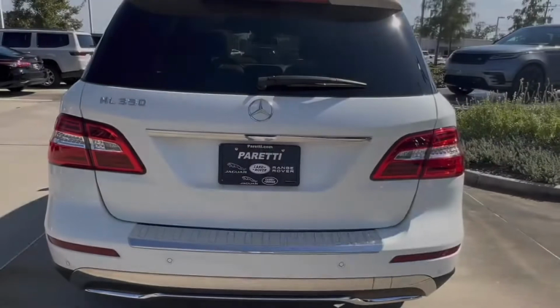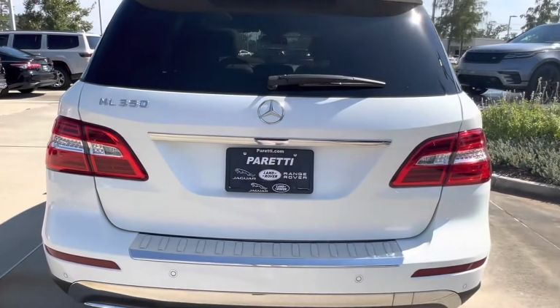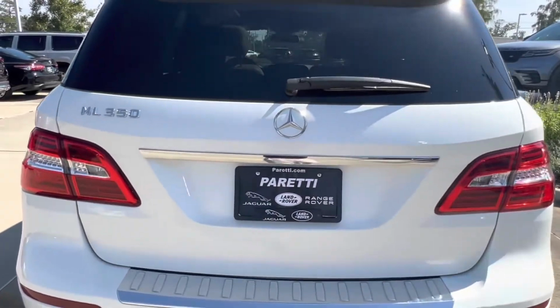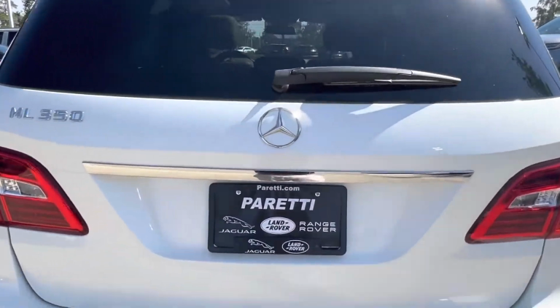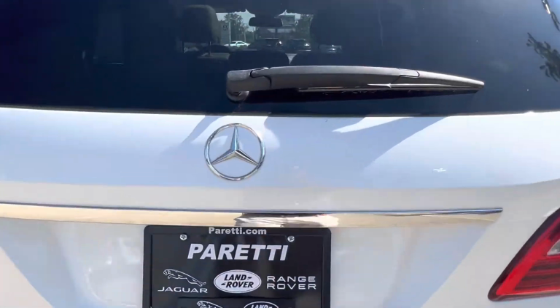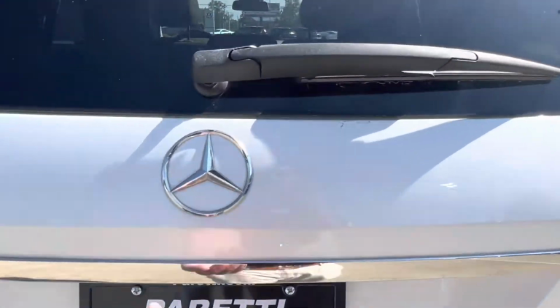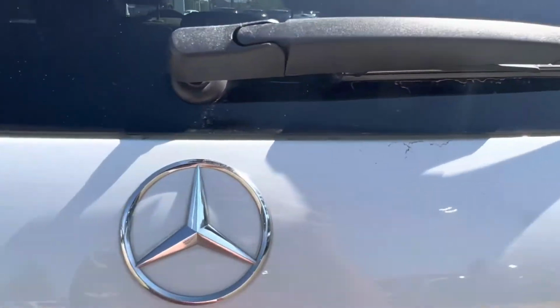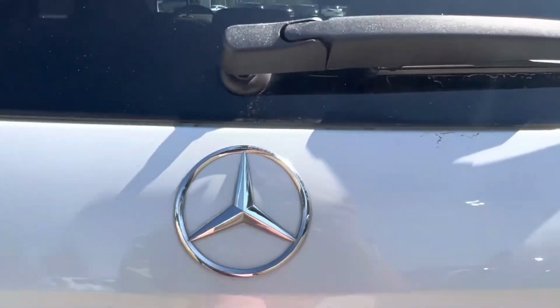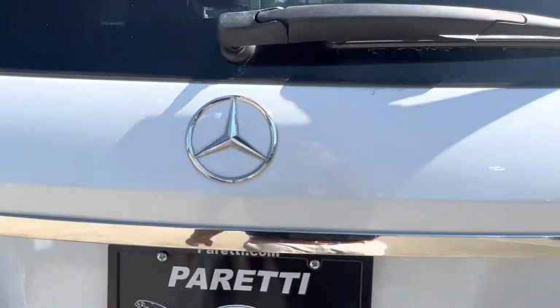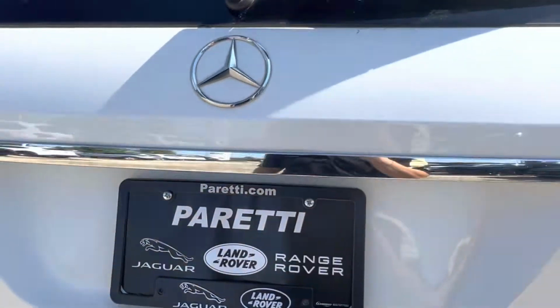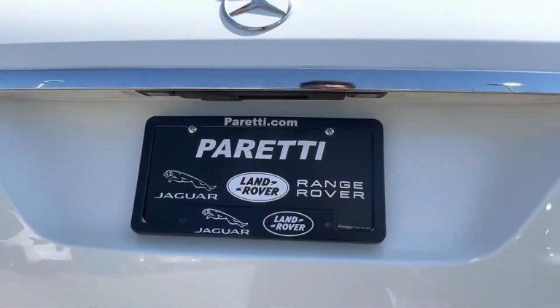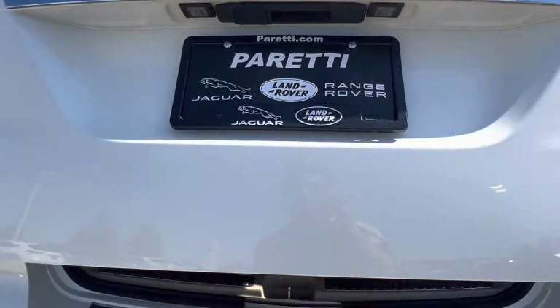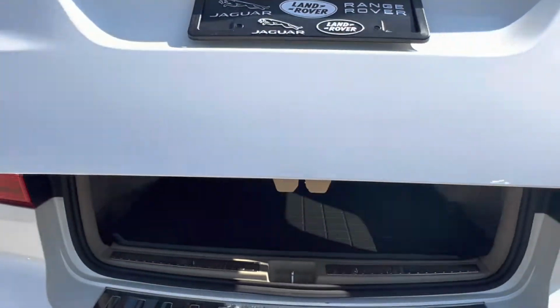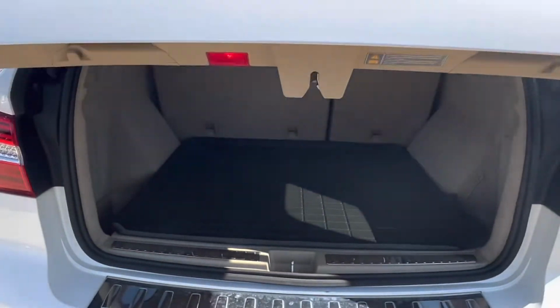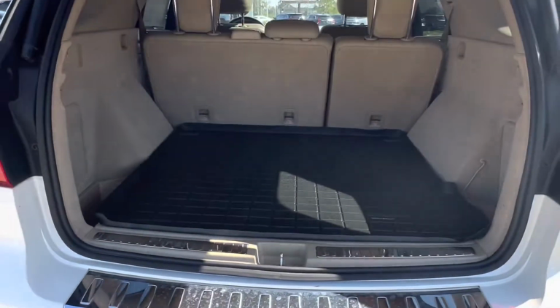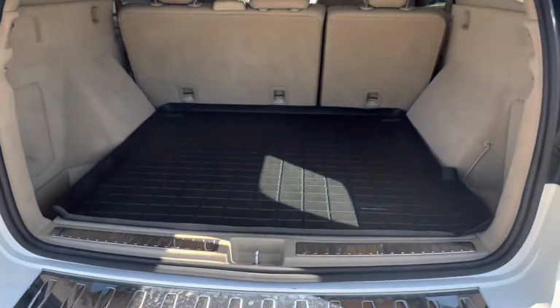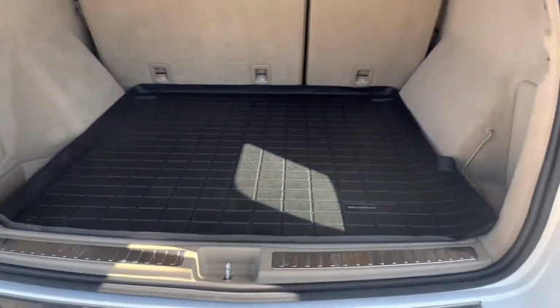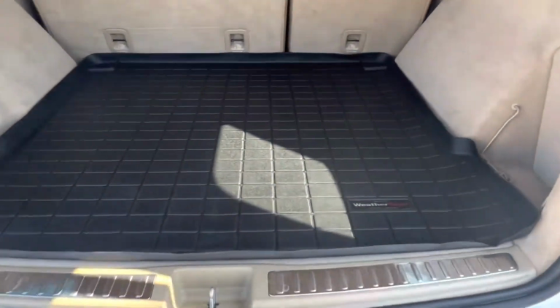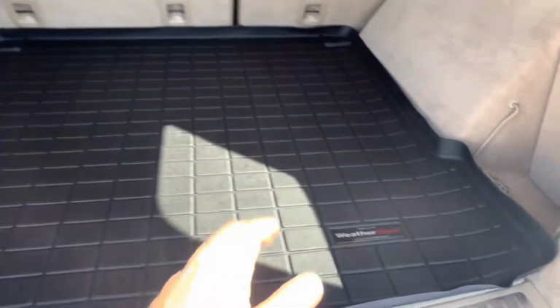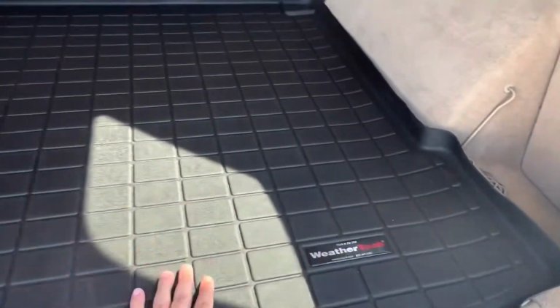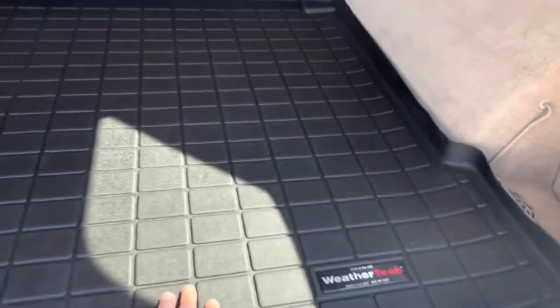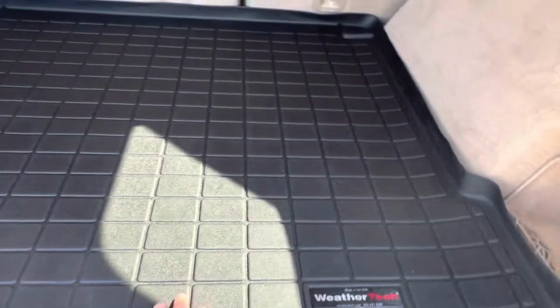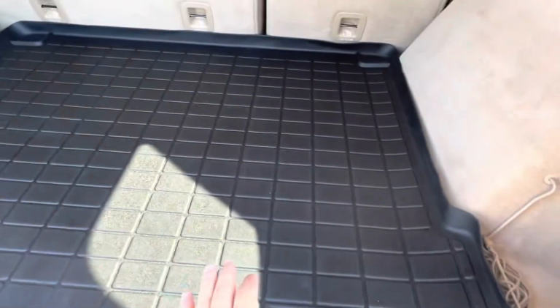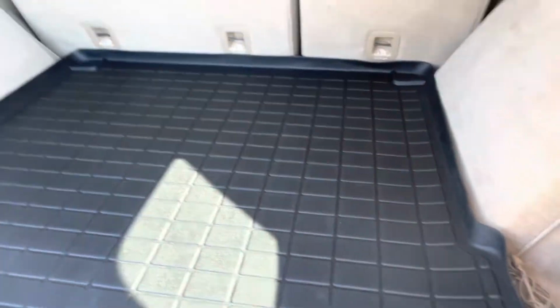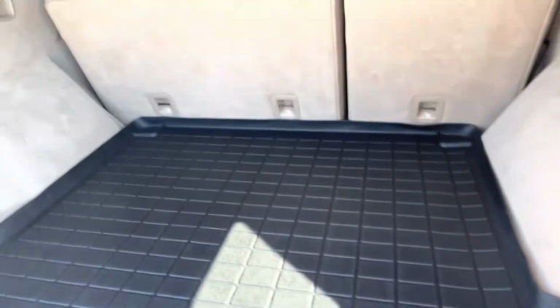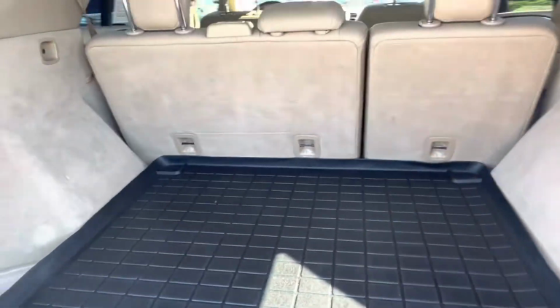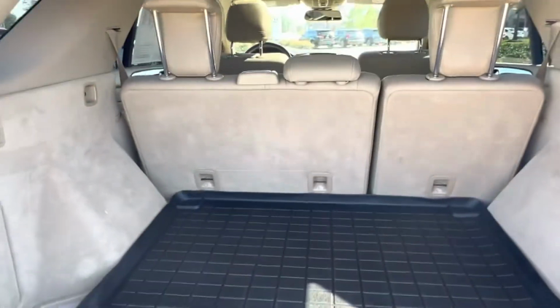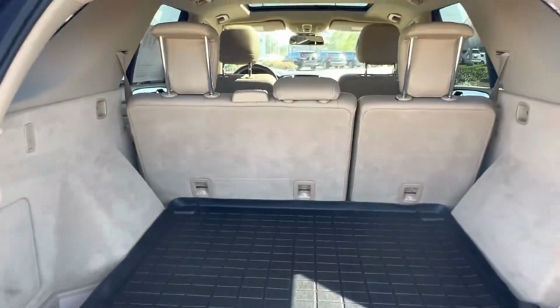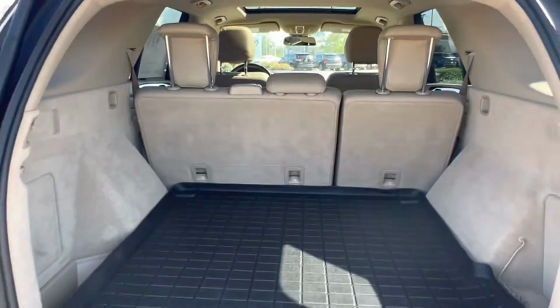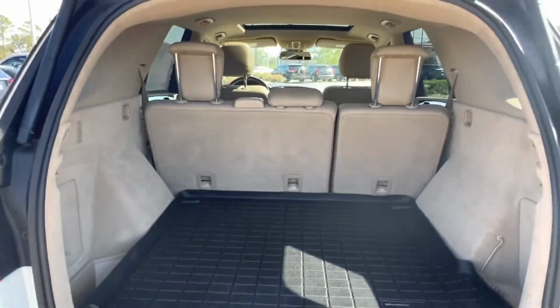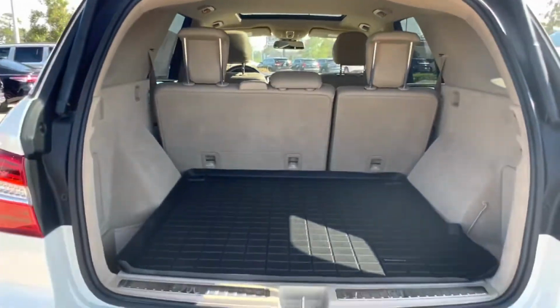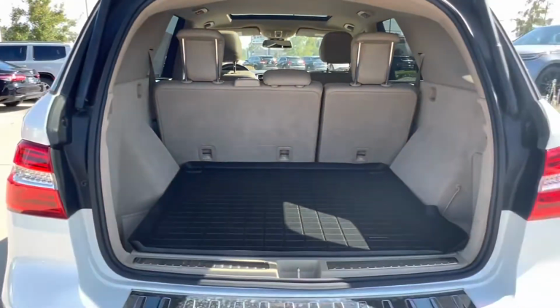Last but not least we have the trunk of the vehicle. Popping it open we see that we have a power lift gate, as well as another WeatherTech custom fitted cargo mat. Back here we have plenty of space for whatever you like.